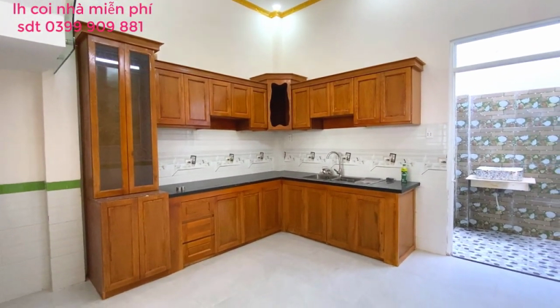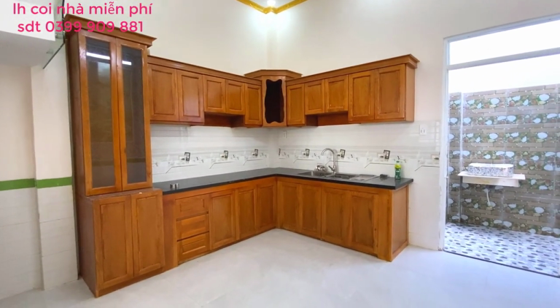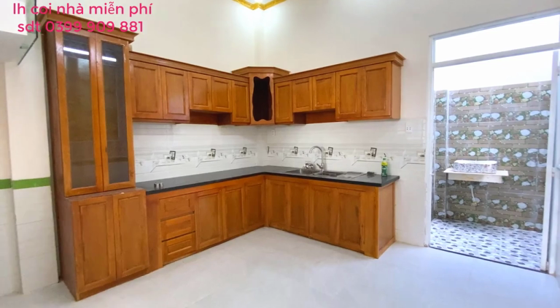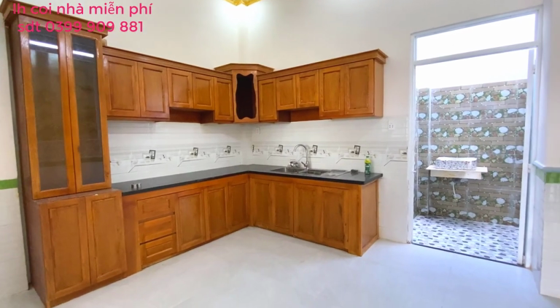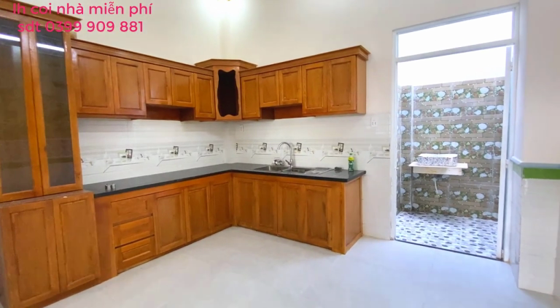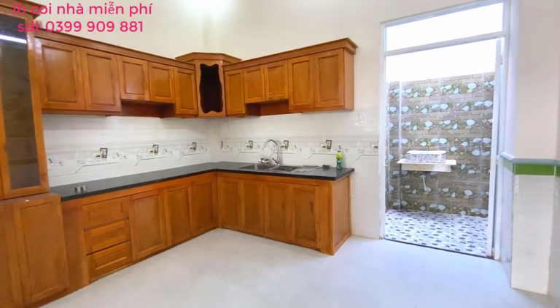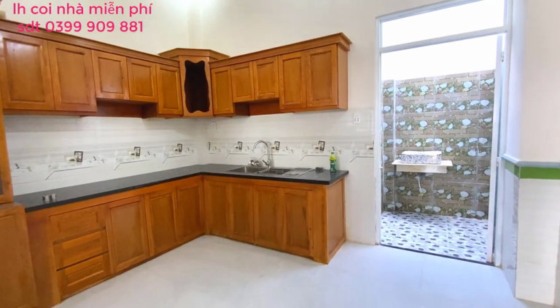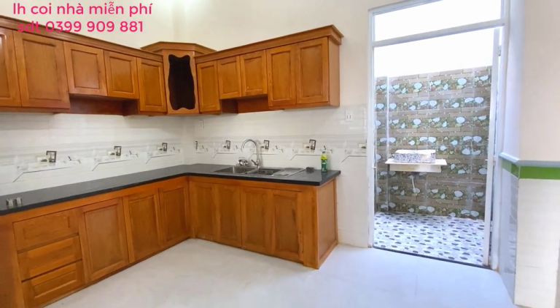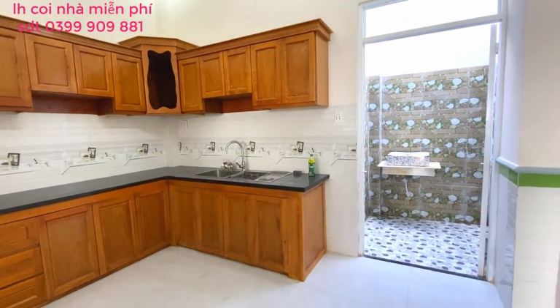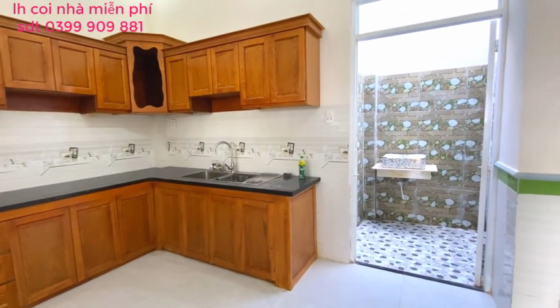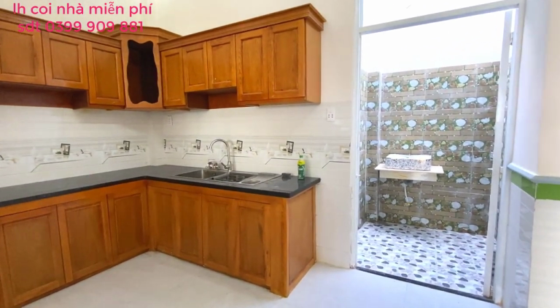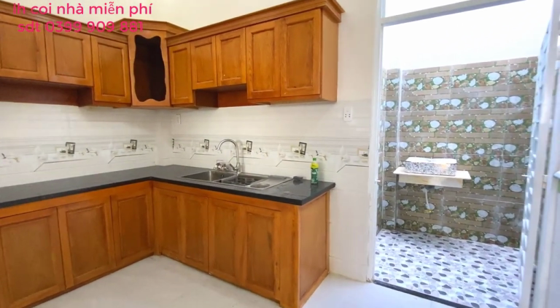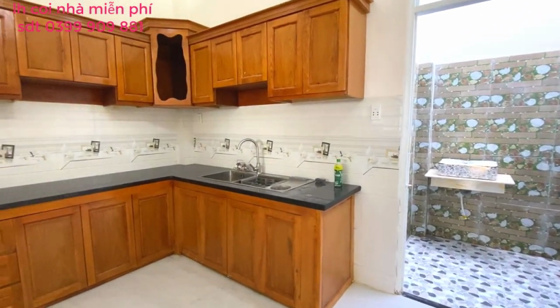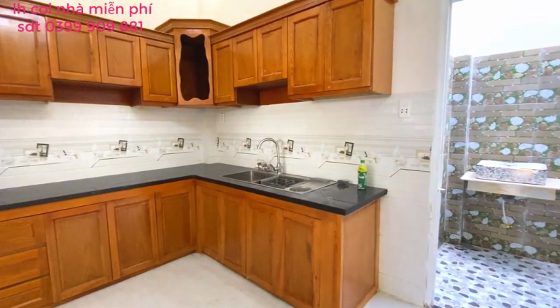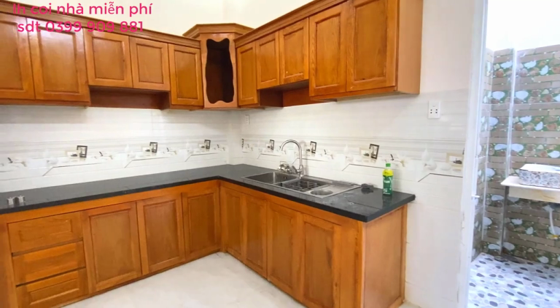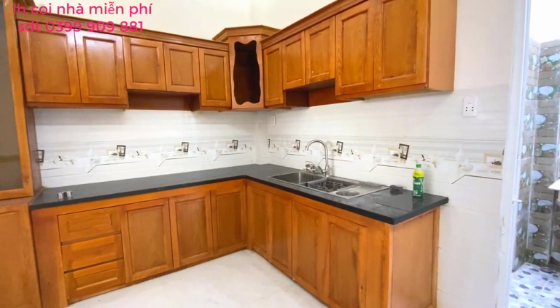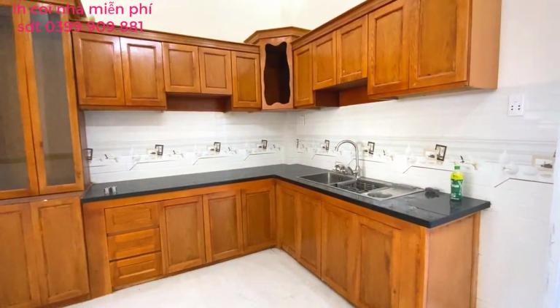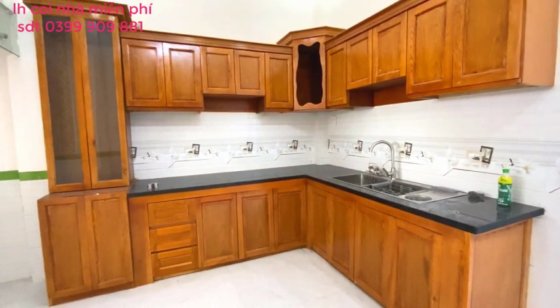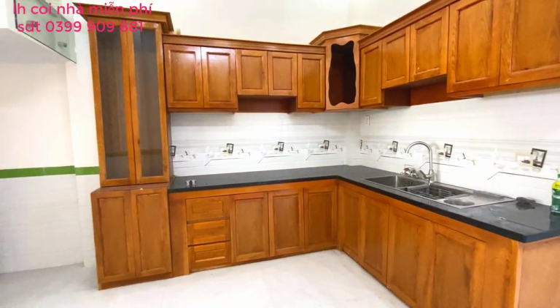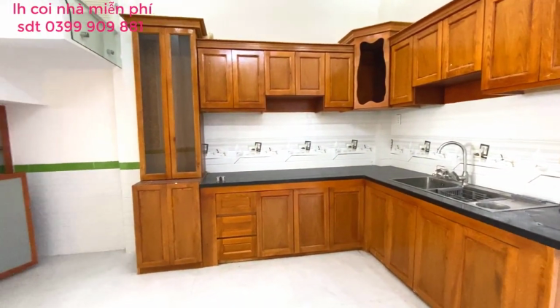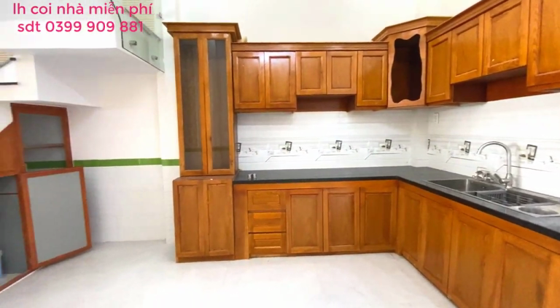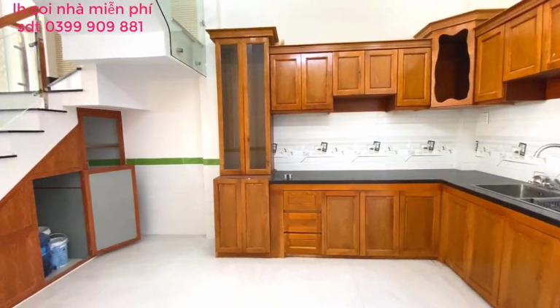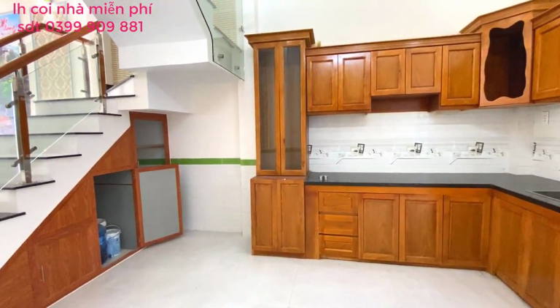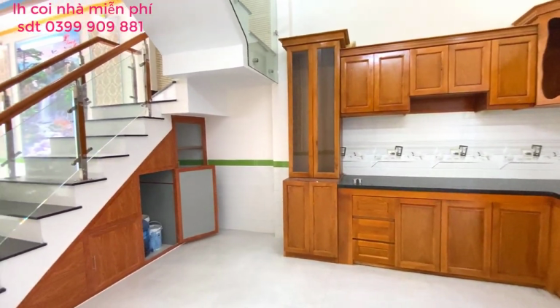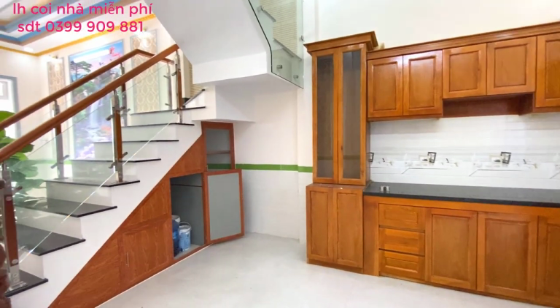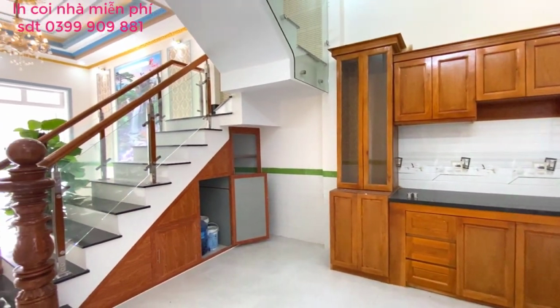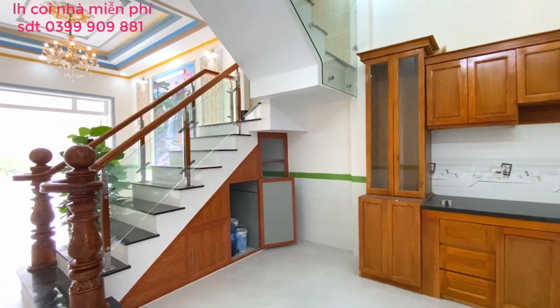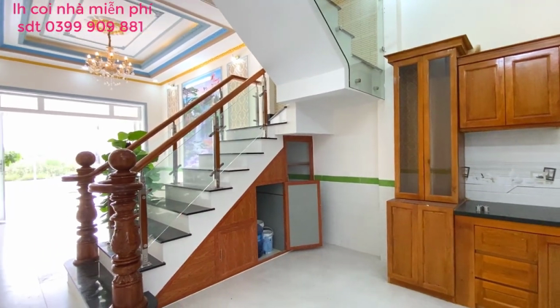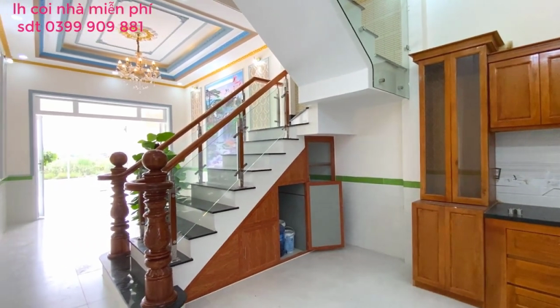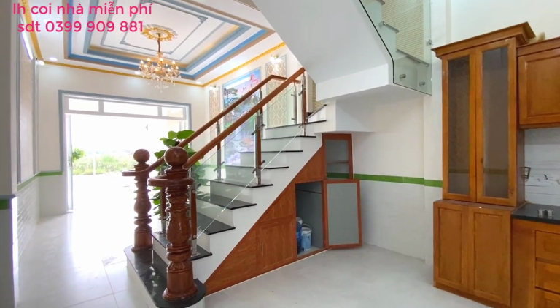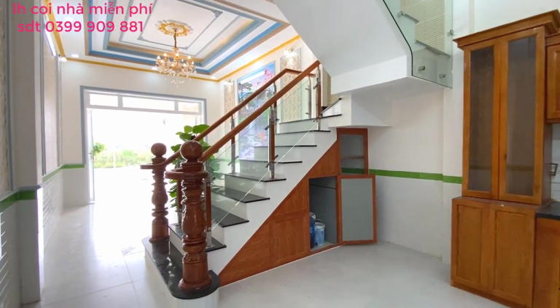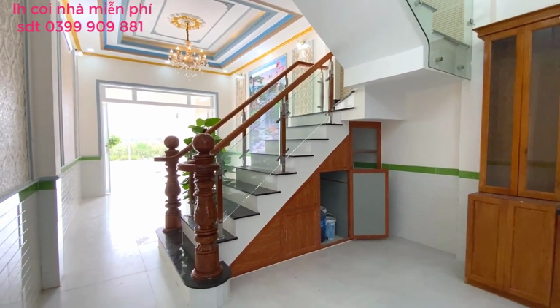Tọa lạc khu vực này toàn là nhà hai lầu một chệt hết. Dân trí rất là cao, cho nên là mọi người về đây để an cư lập nghiệp thì không phải lo lắng vấn đề gì cả. Về an ninh cũng như tiện ích xung quanh rất đảm bảo.